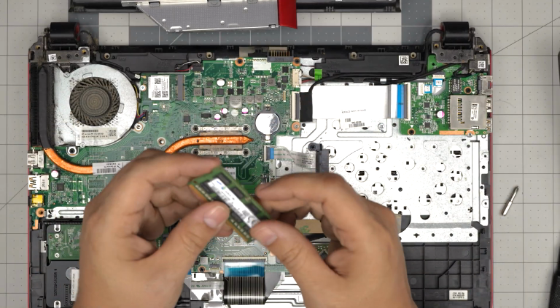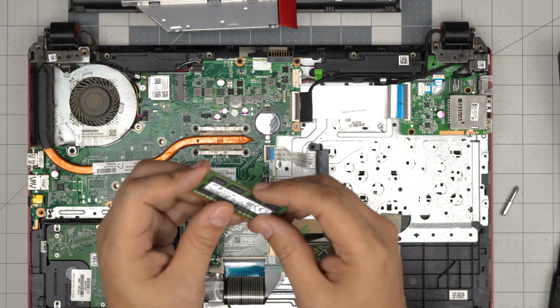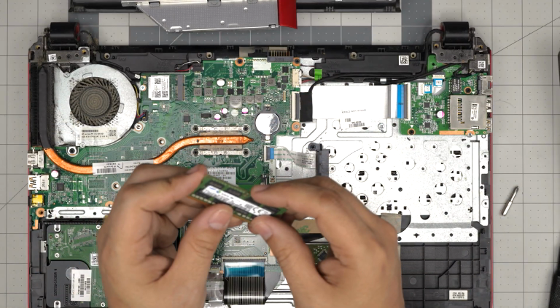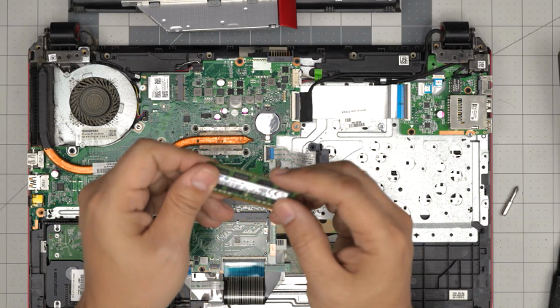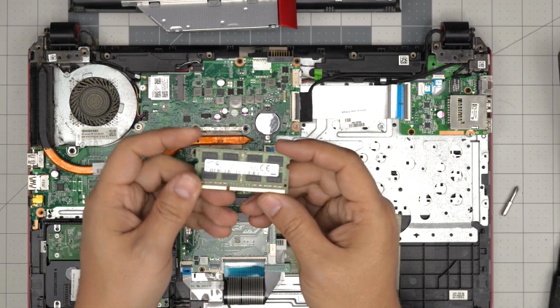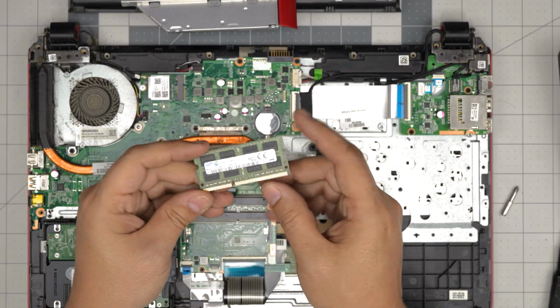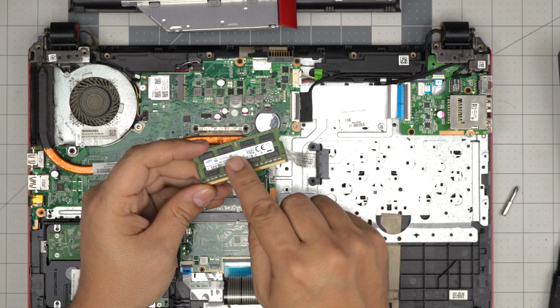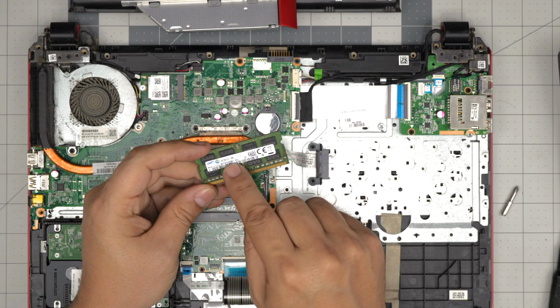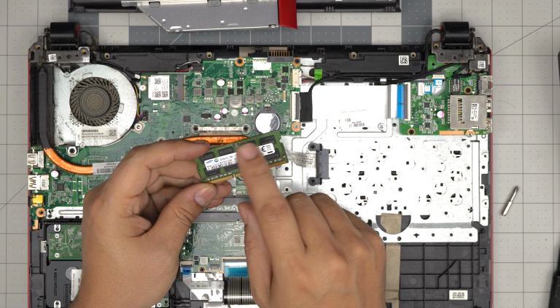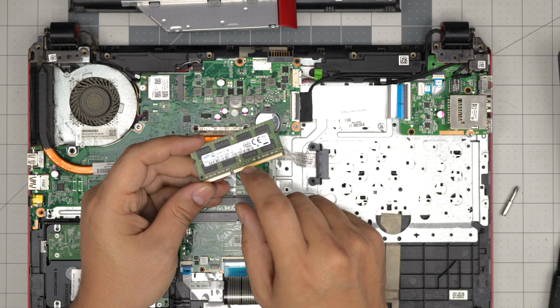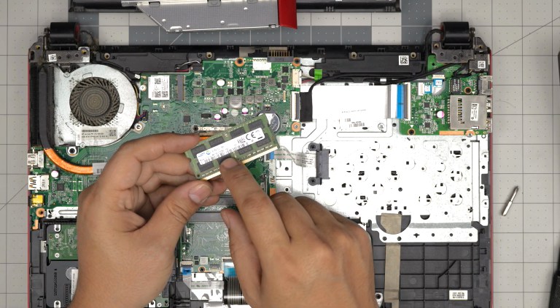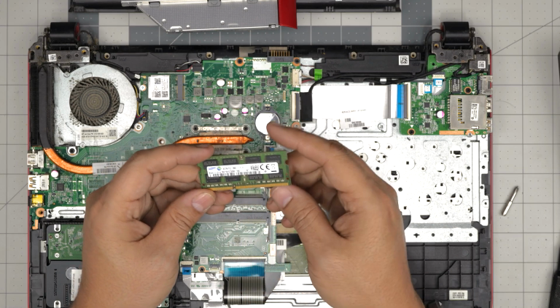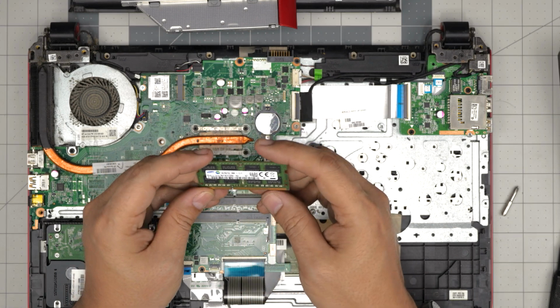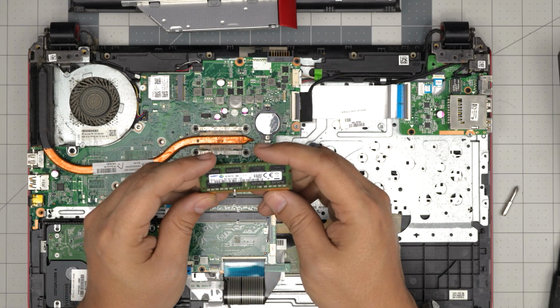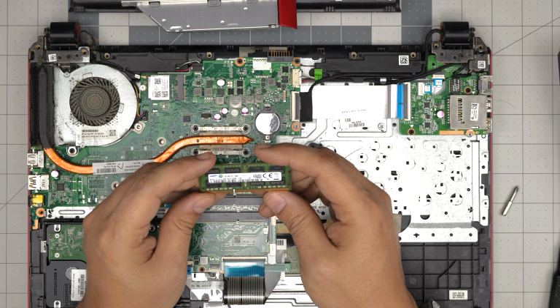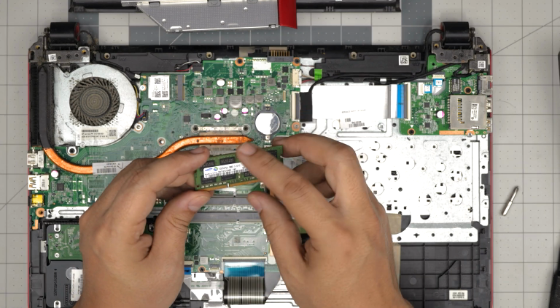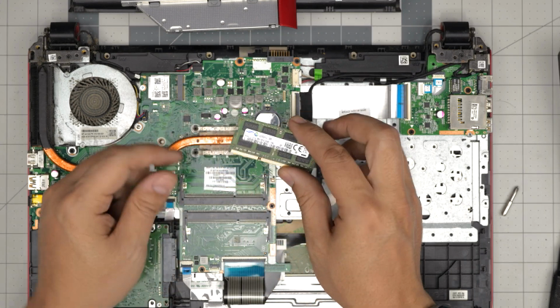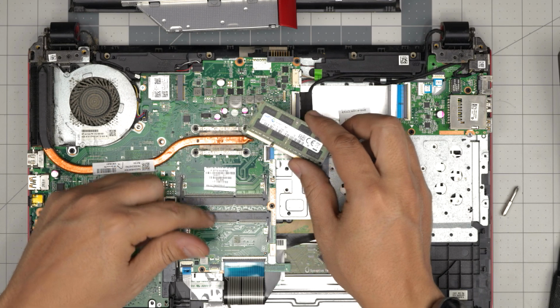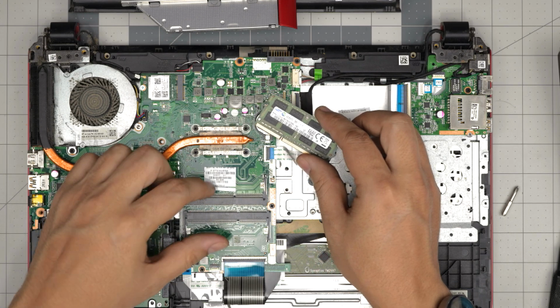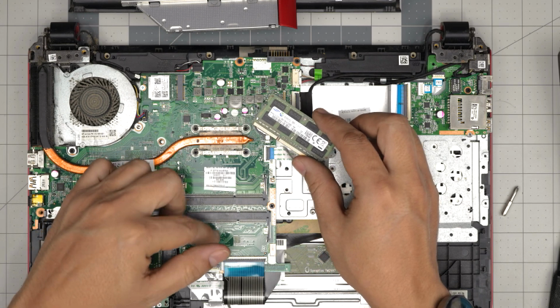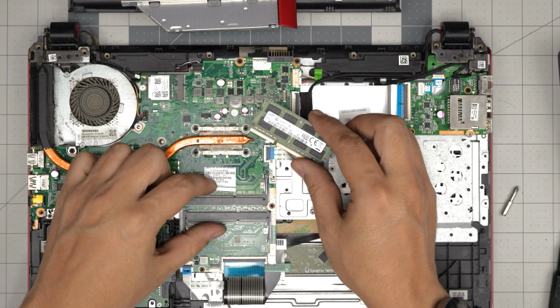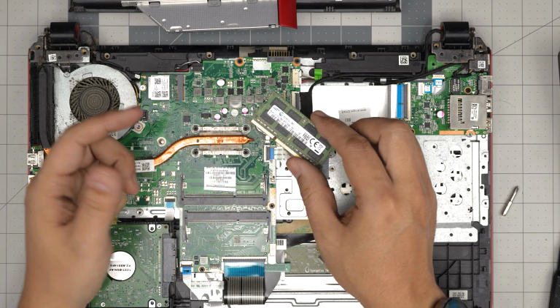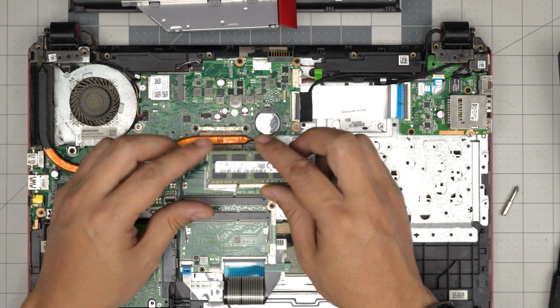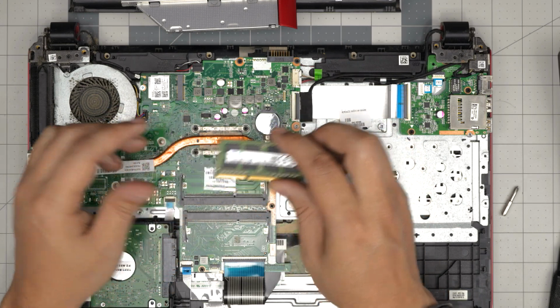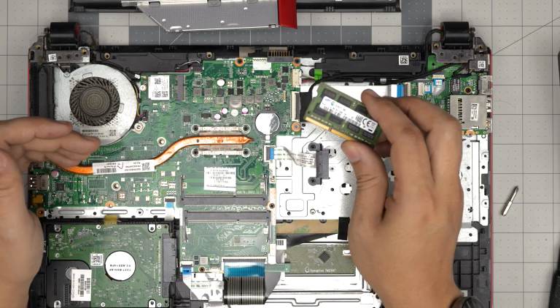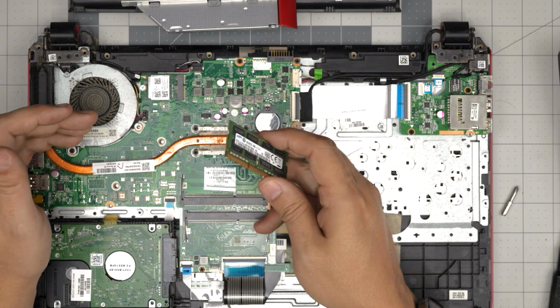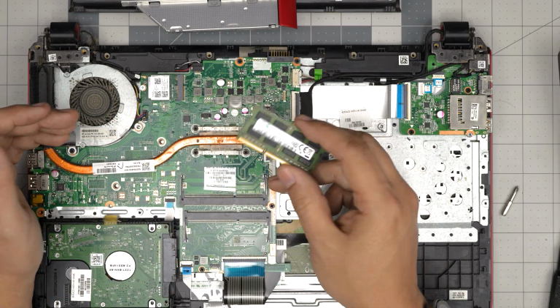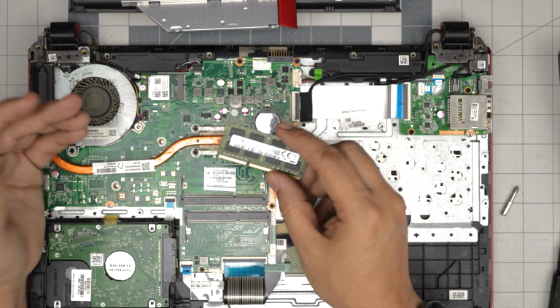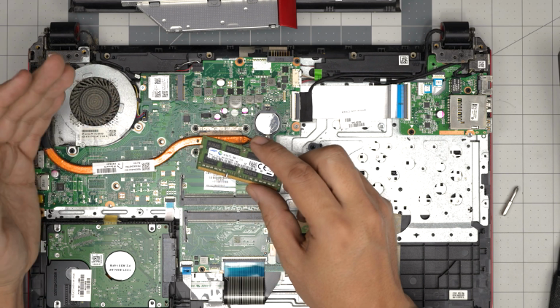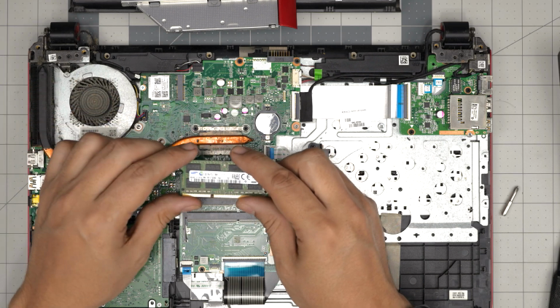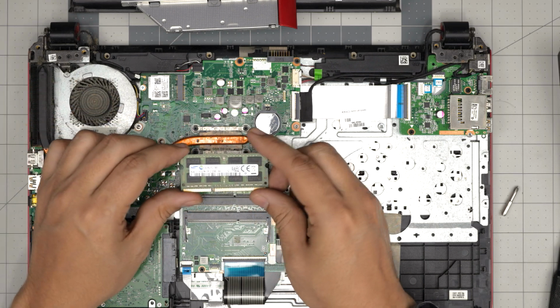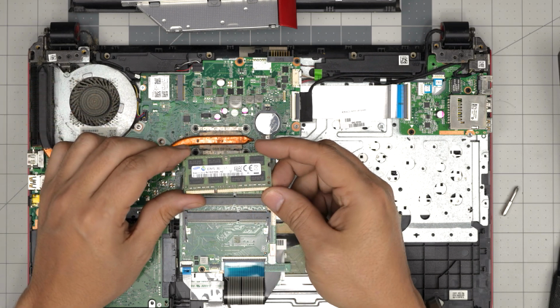These are DDR3 RAM — specifically DDR3L, which means they are low voltage. This is an 8GB stick; you can grab another 8GB to put in here so you have 16GB total. For this processor, 16GB is the perfect maximum limit.